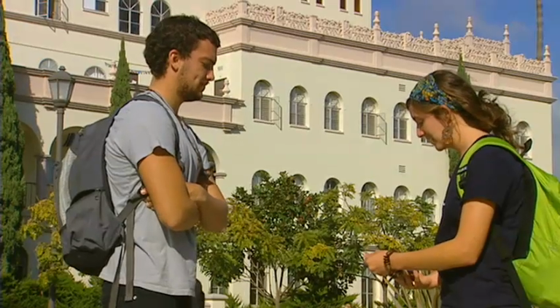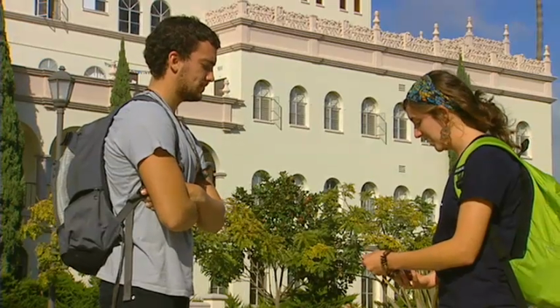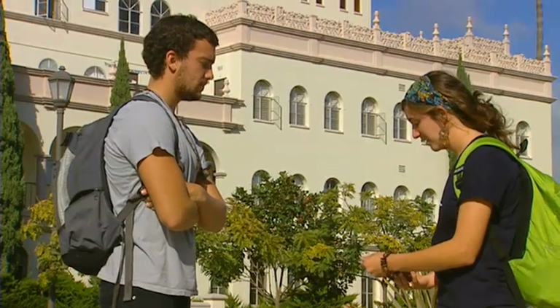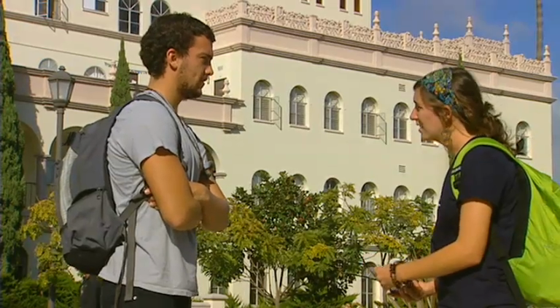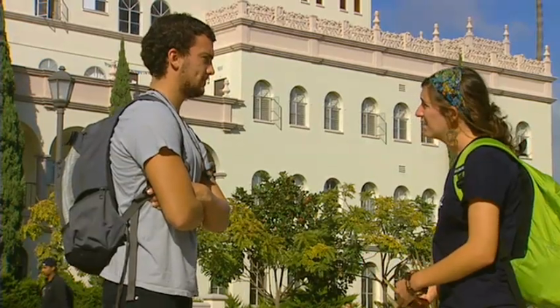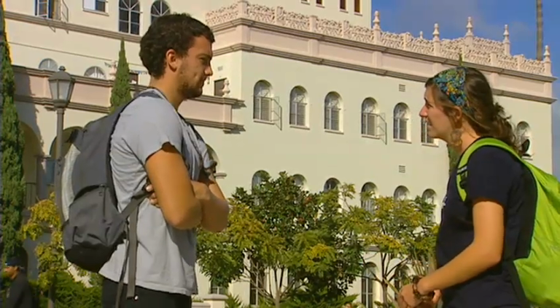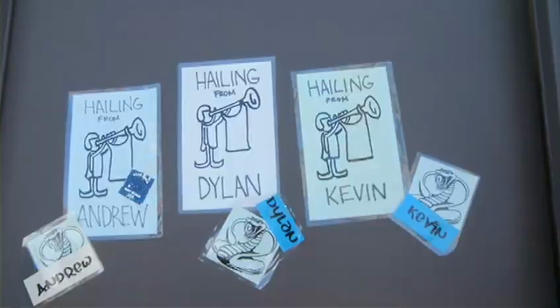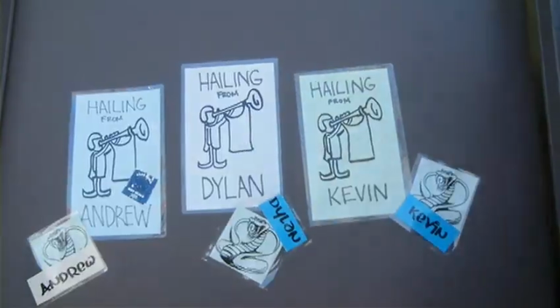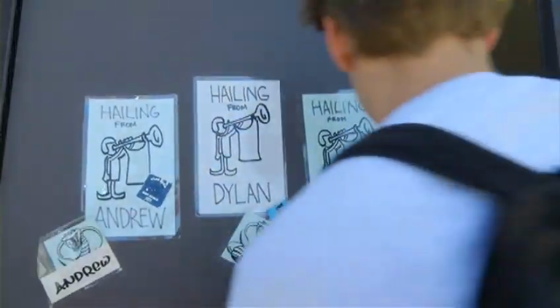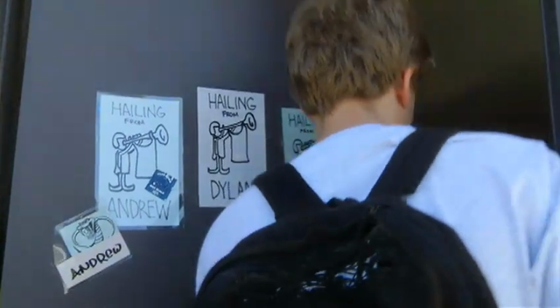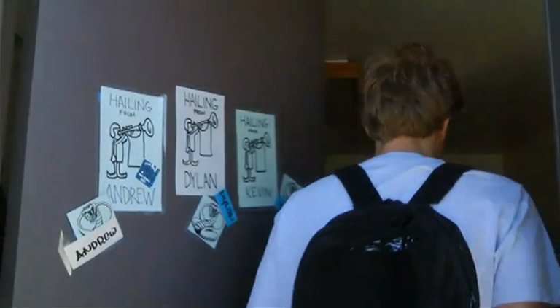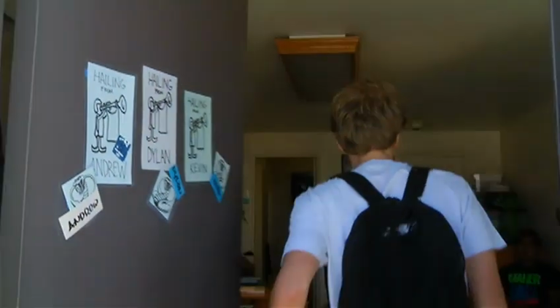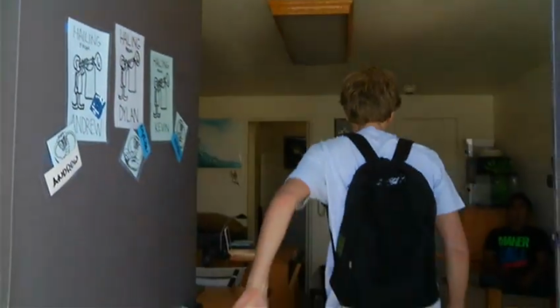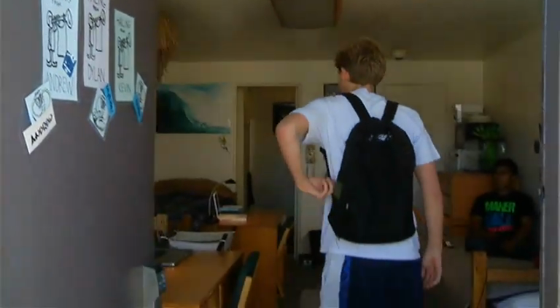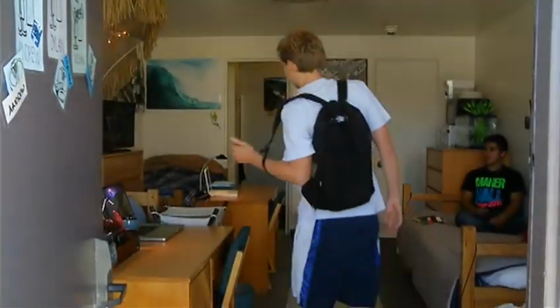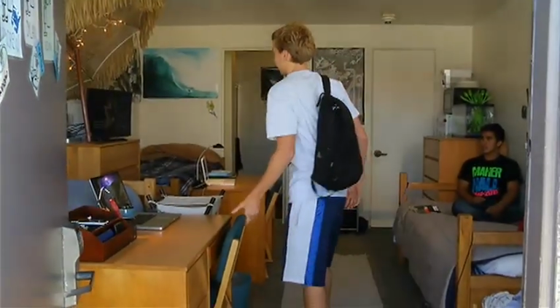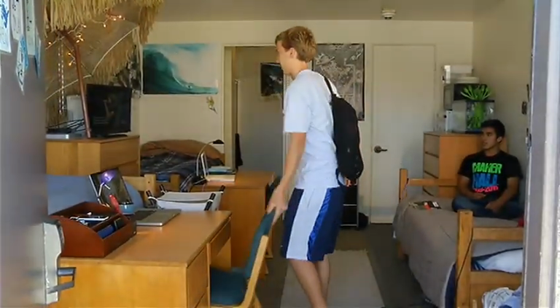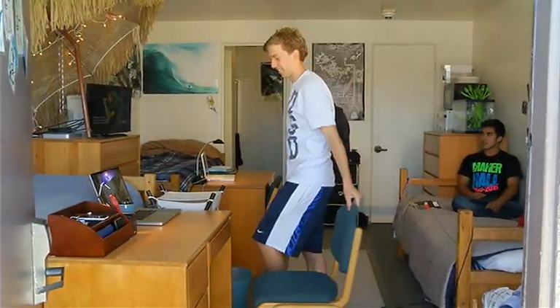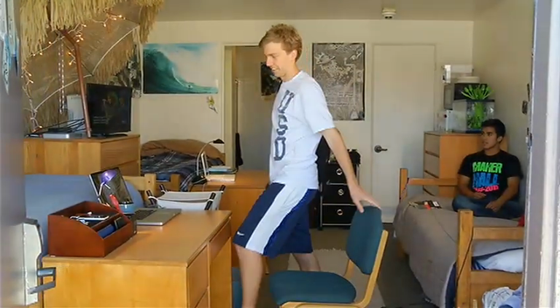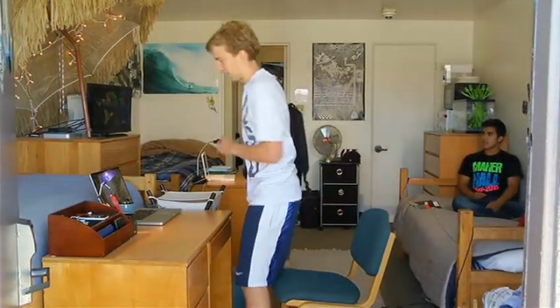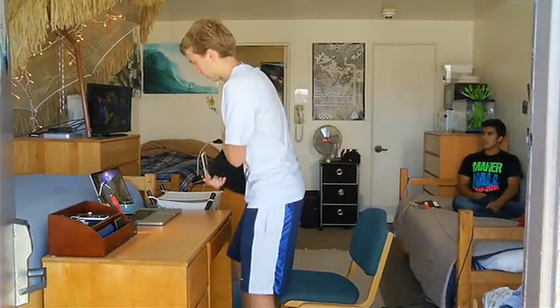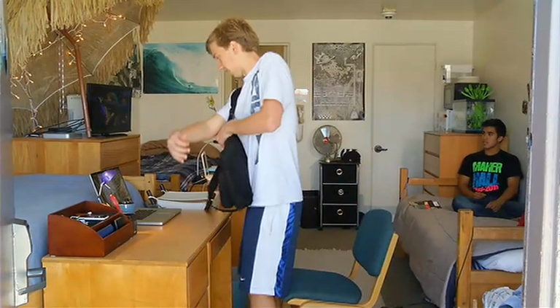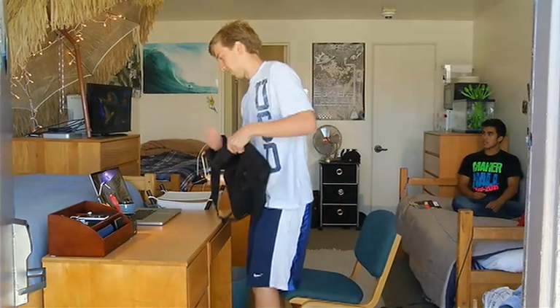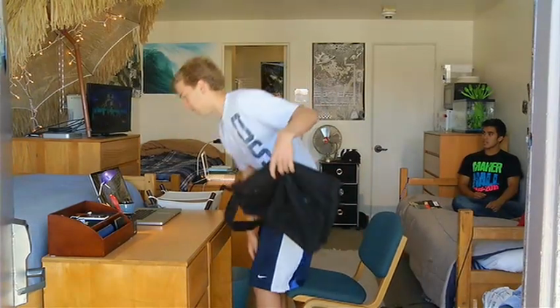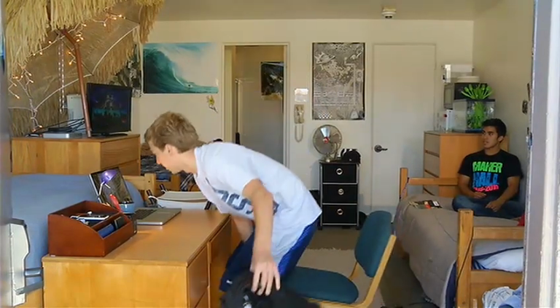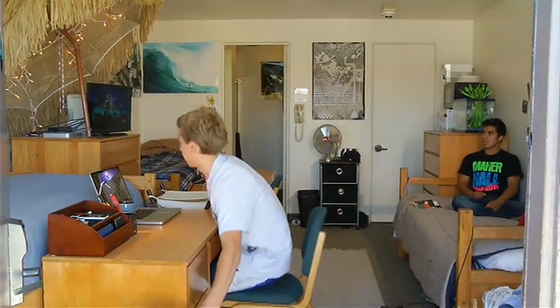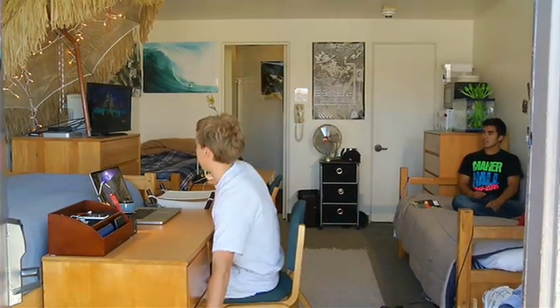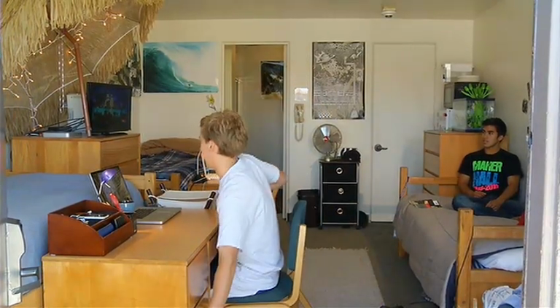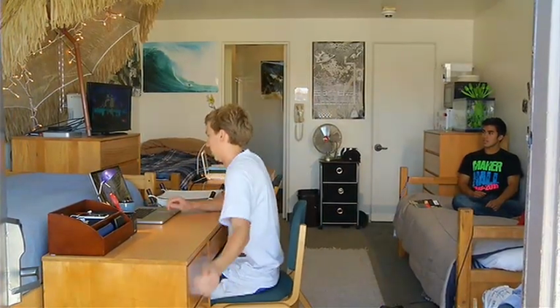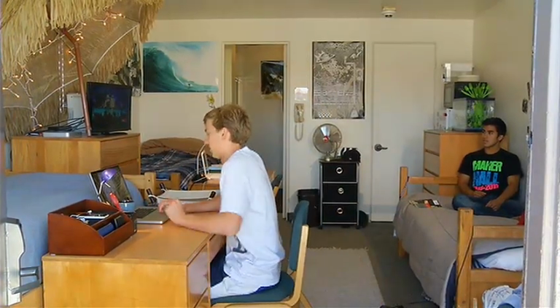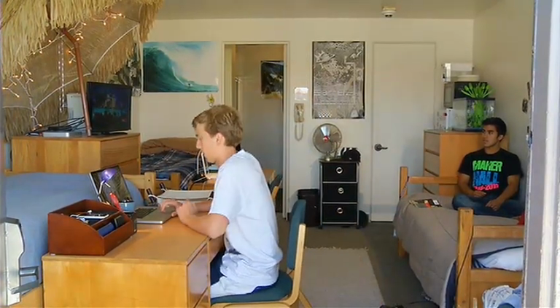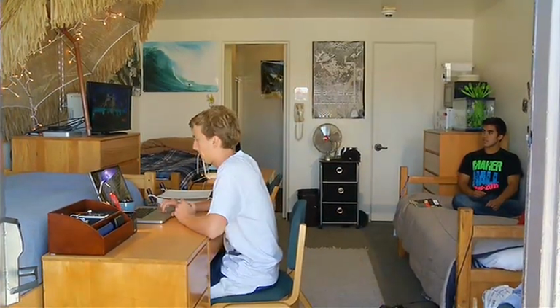Both male and female freshmen live here in separate wings. A typical triple room here in Maher has a bed, desk, and dresser. All residence areas are wireless accessible, but still have wired Ethernet connections if needed, and cable TV that includes HBO.